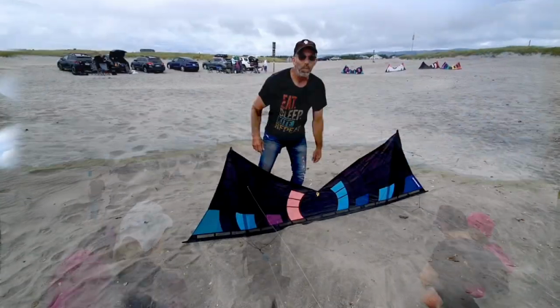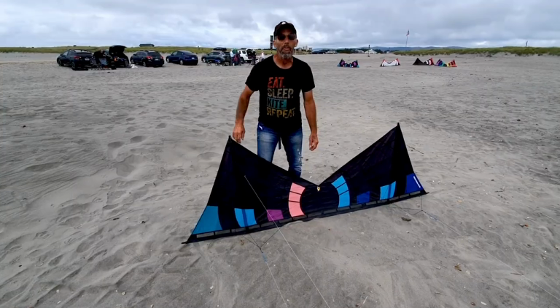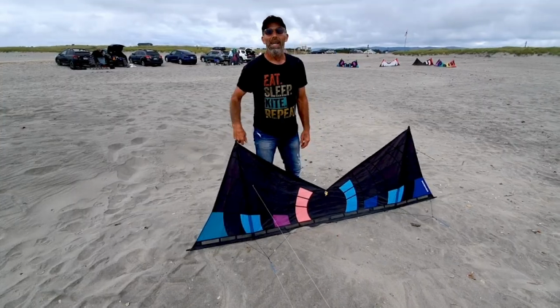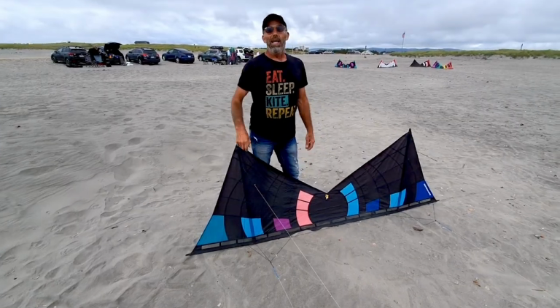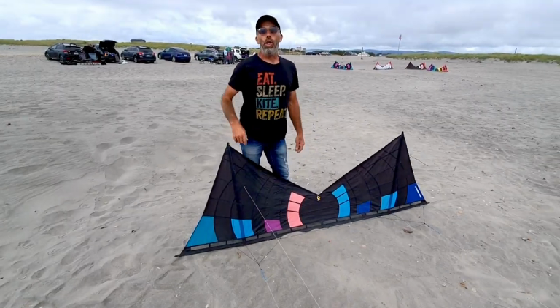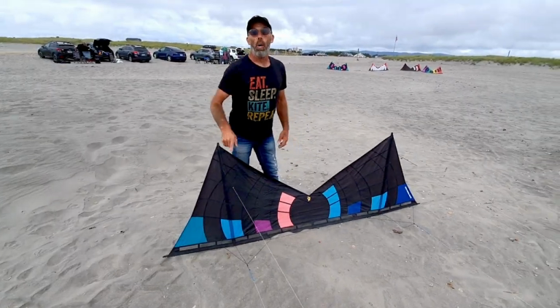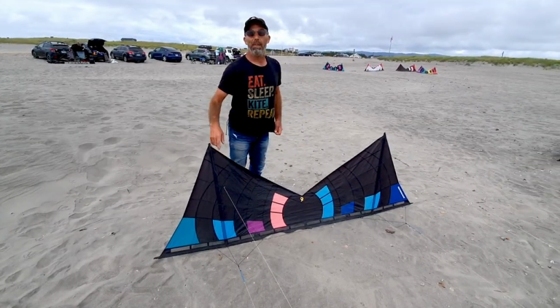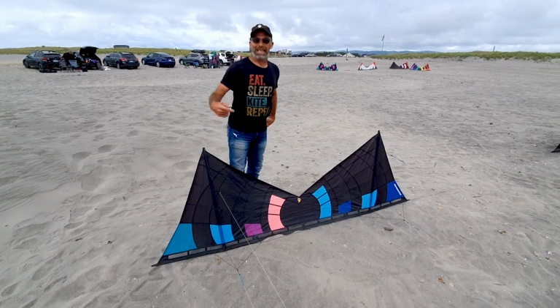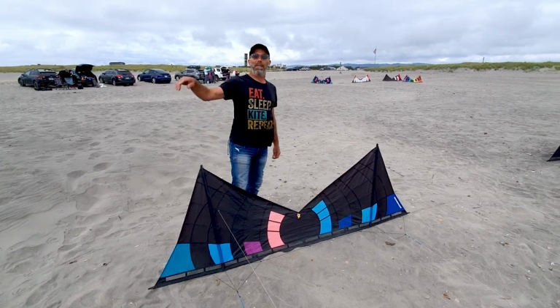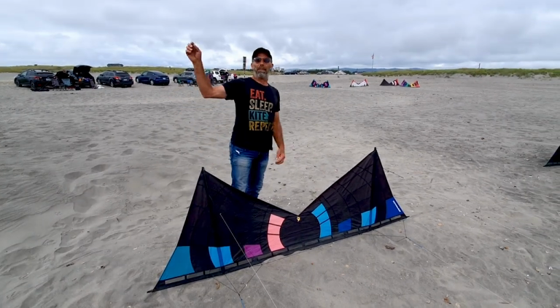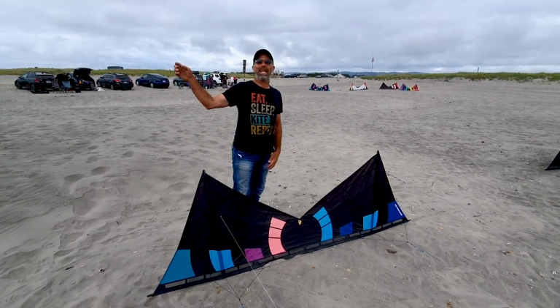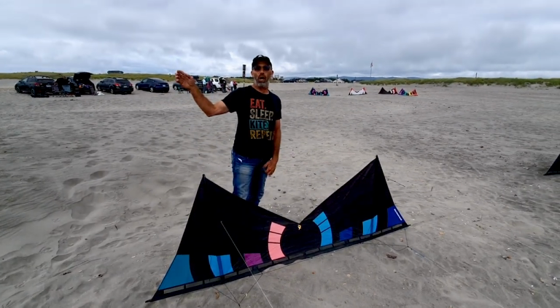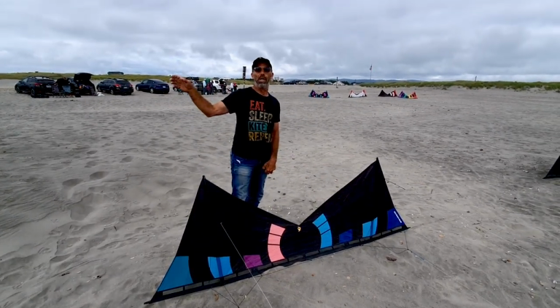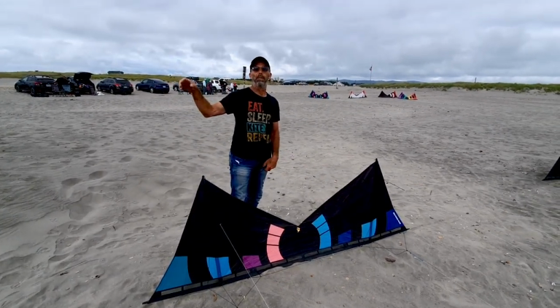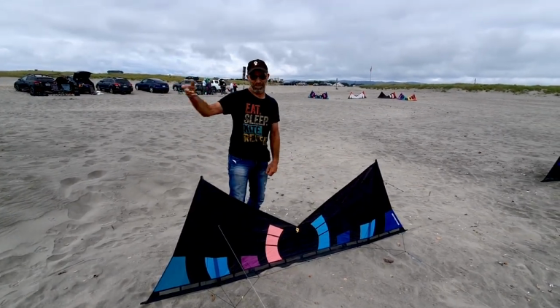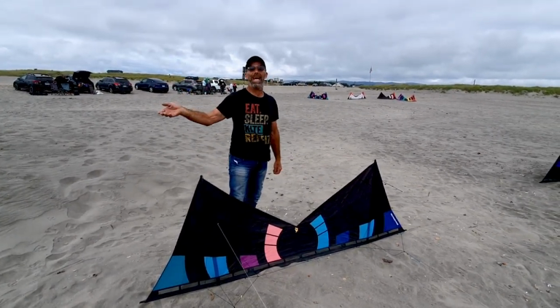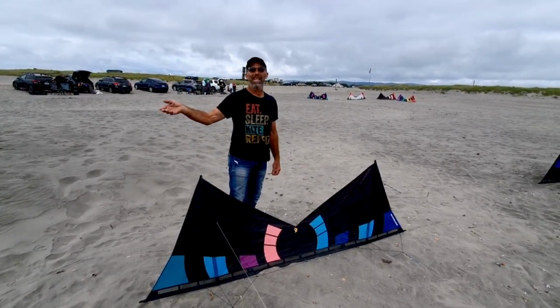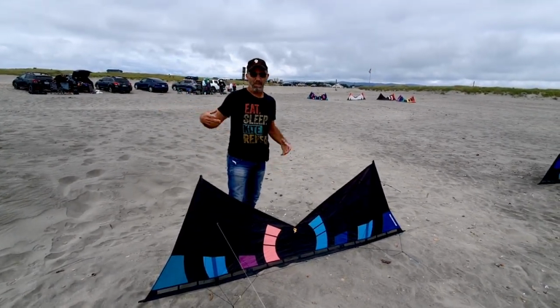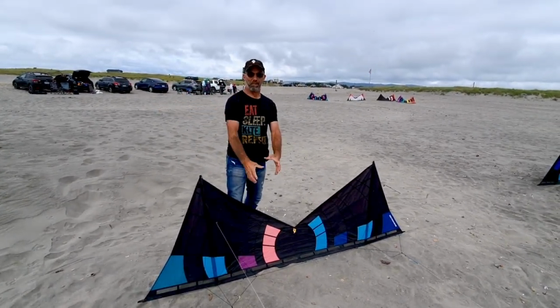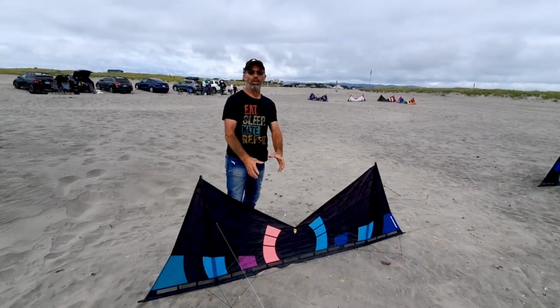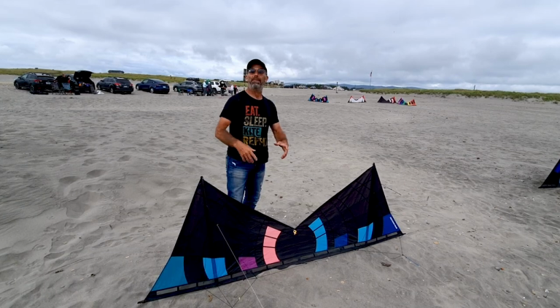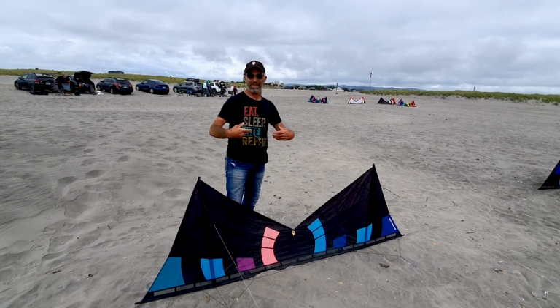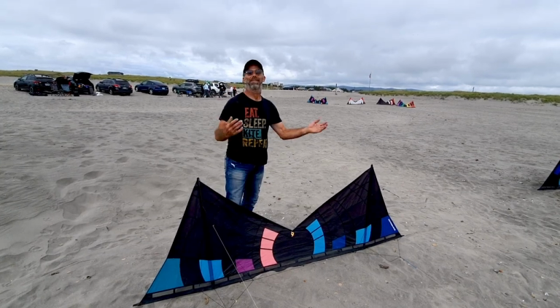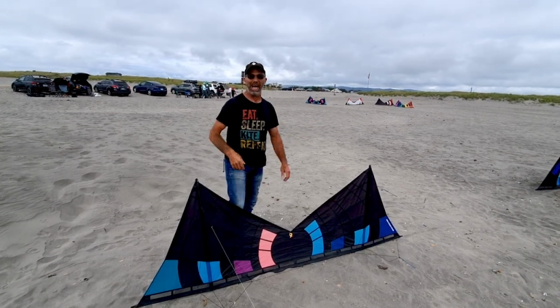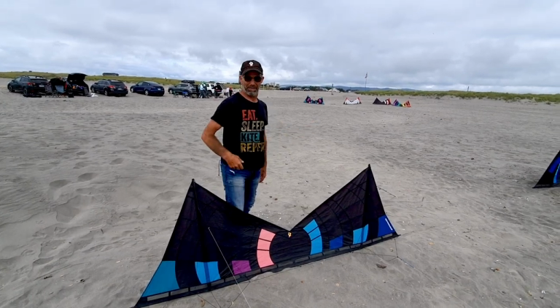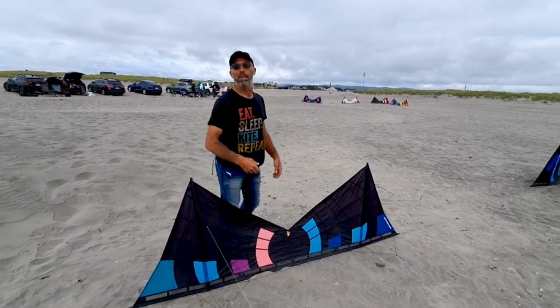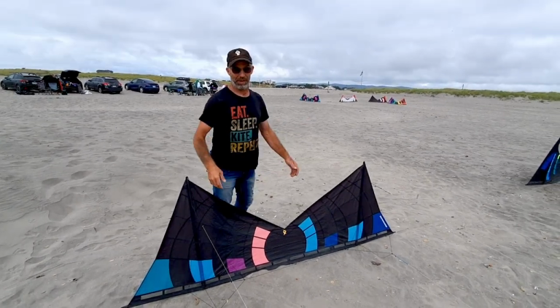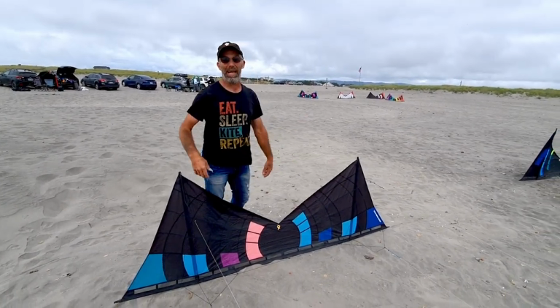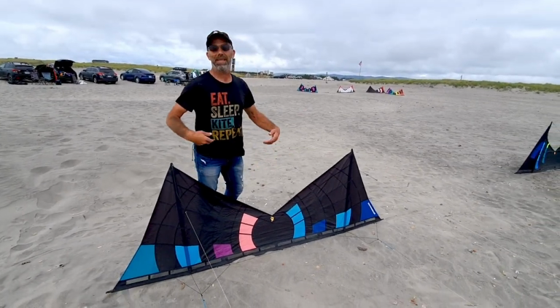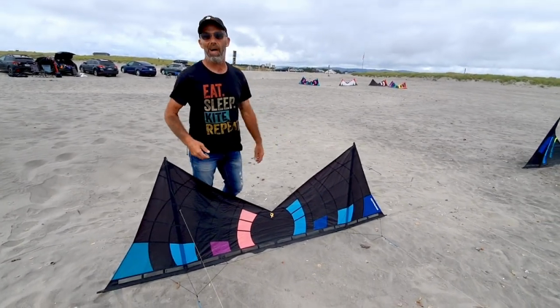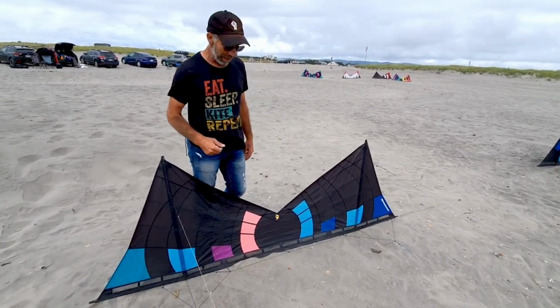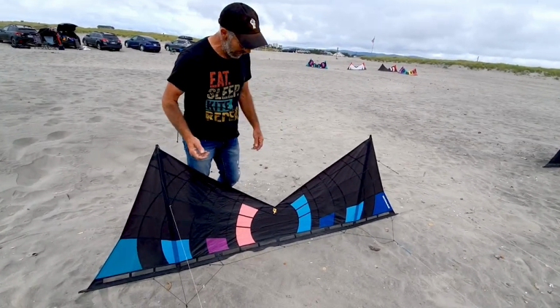So, you built these ones? No, but I'm on the team — my captain and a co-teammate. Prototype, design, built, and now they're for sale.